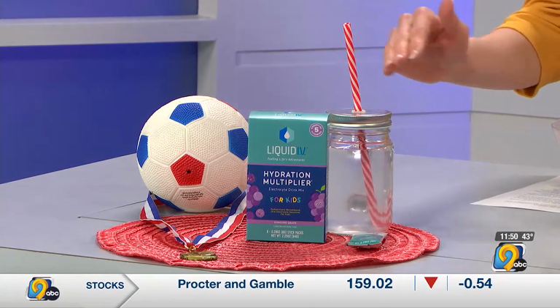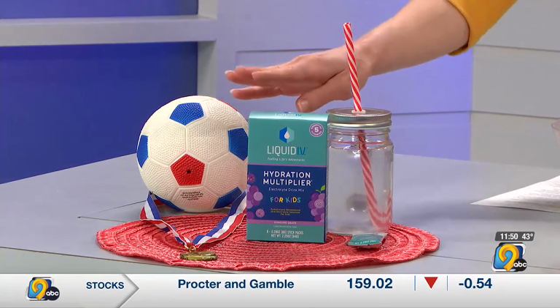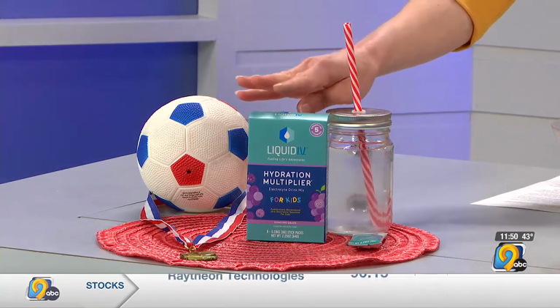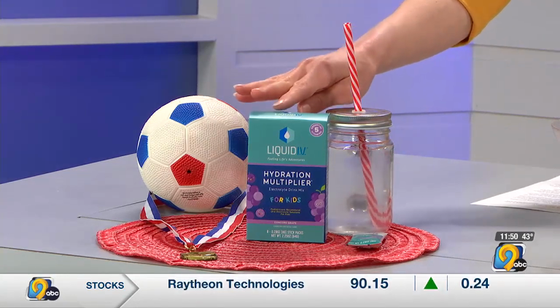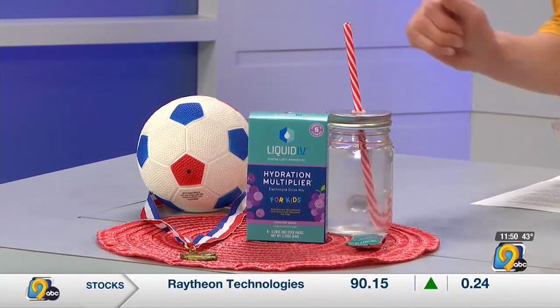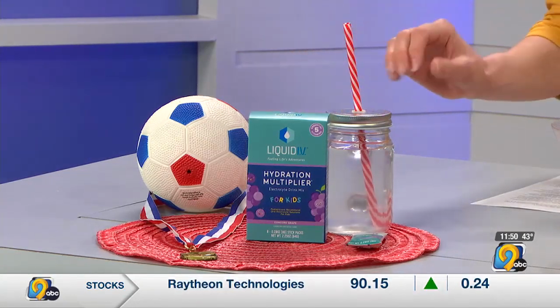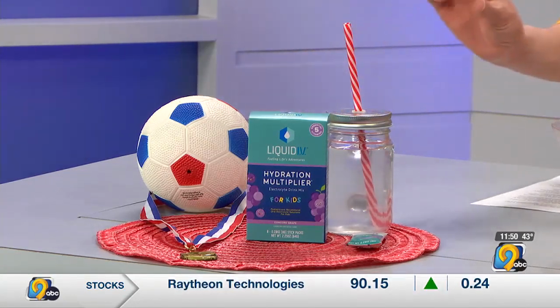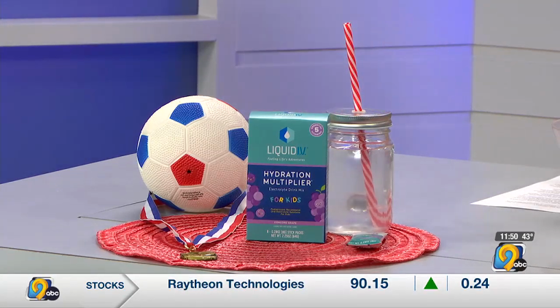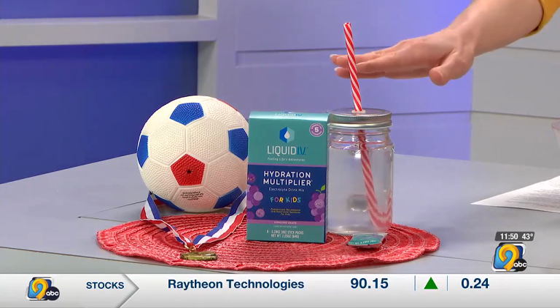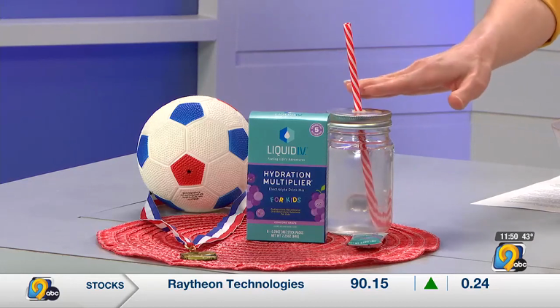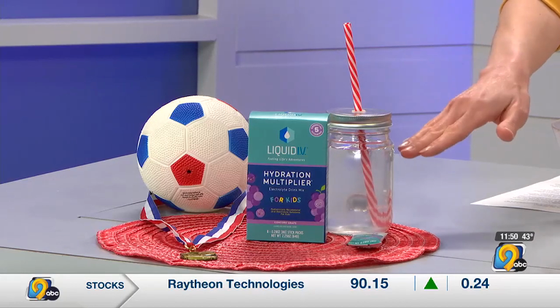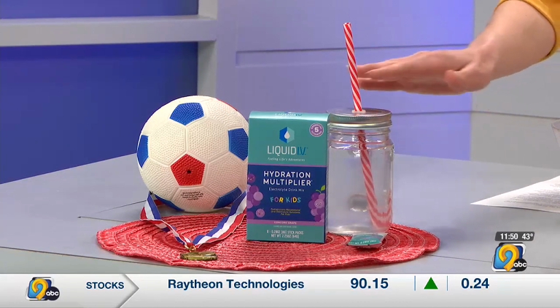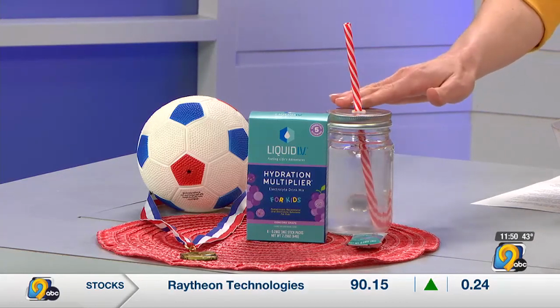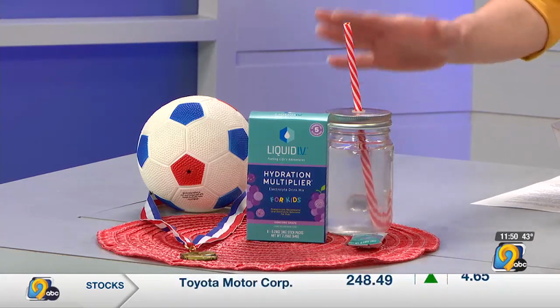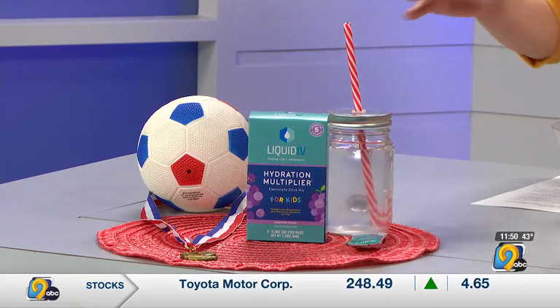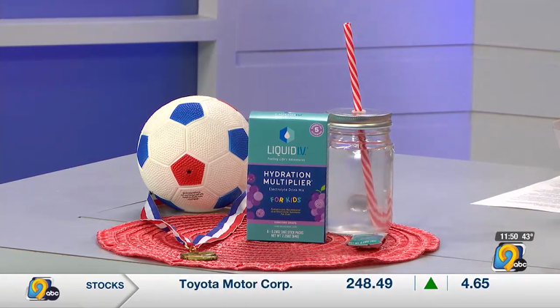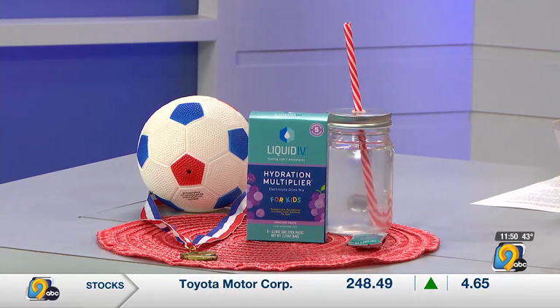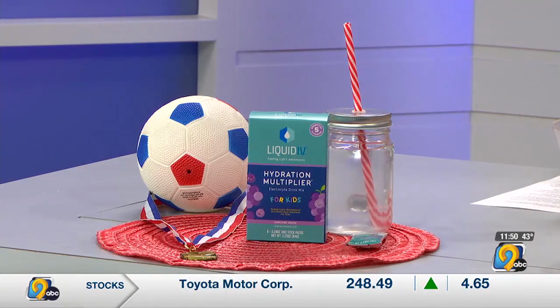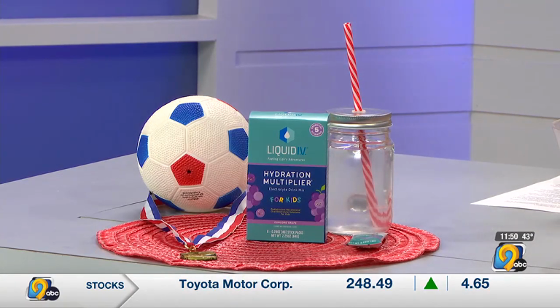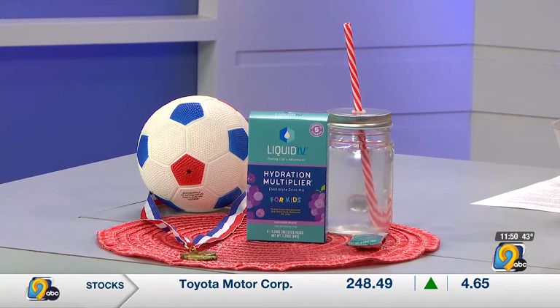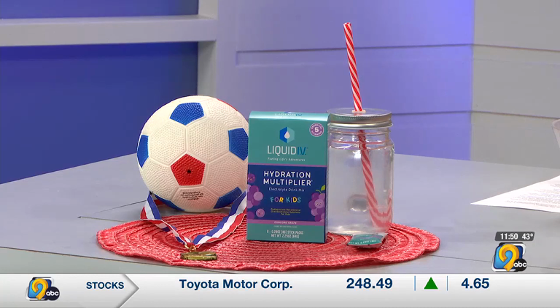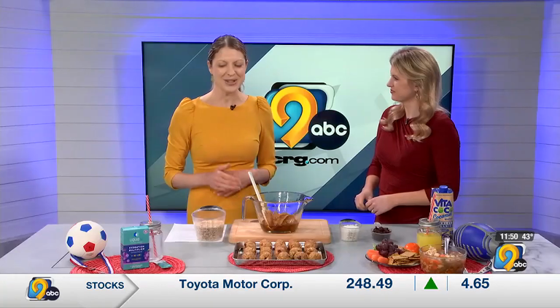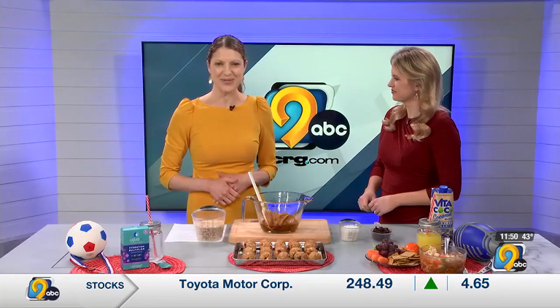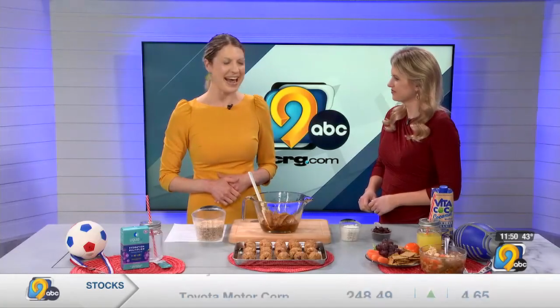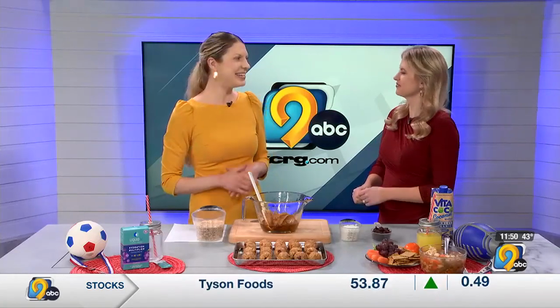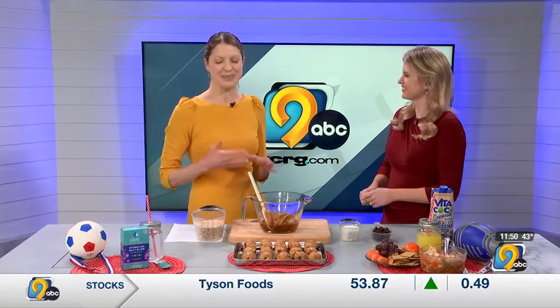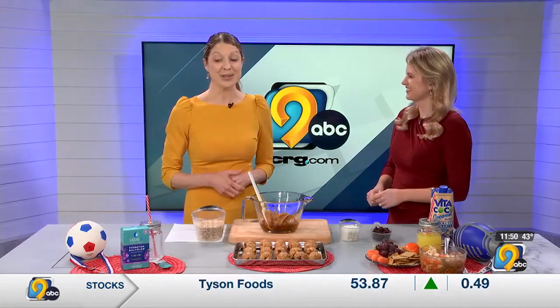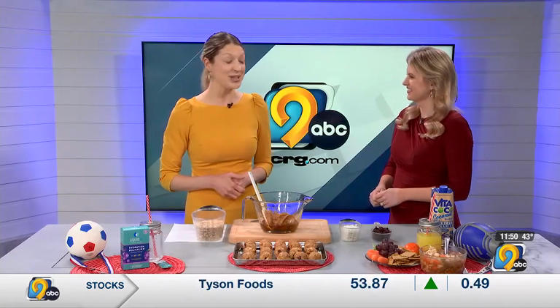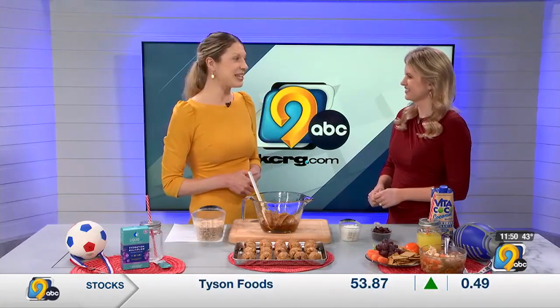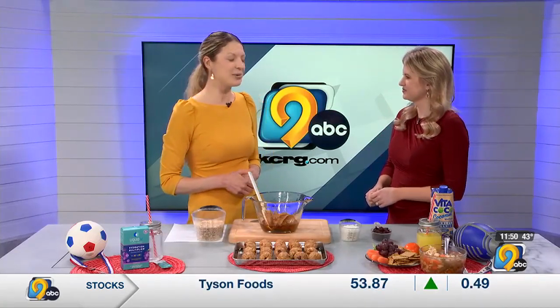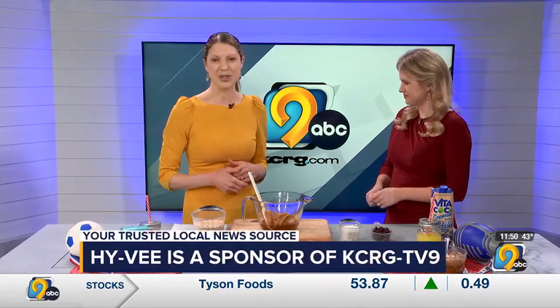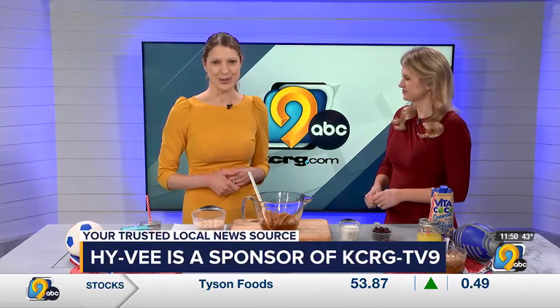Hi V dietitians love Liquid IV, and they make some smaller portion packets for kids with great flavors to add some electrolytes. So the 3-H rule for hydration — if you need to add electrolytes to replenish what you're losing through sweat, that's when you reach for something beyond water.